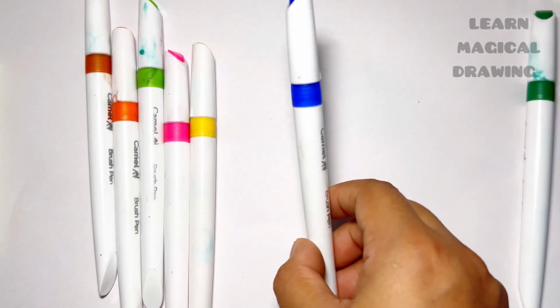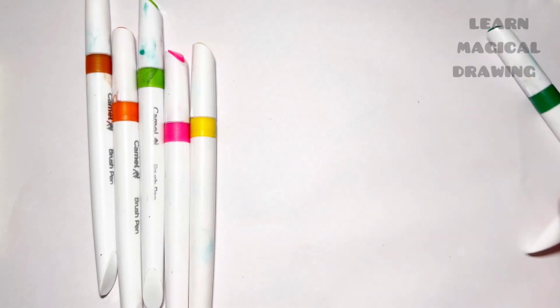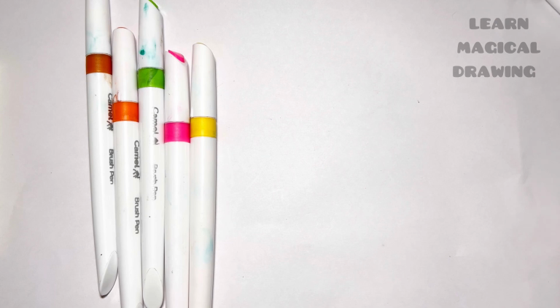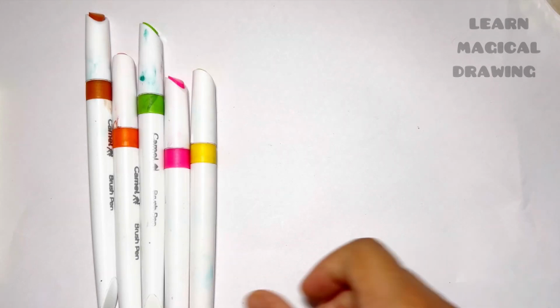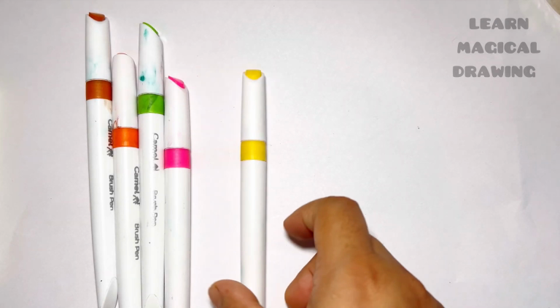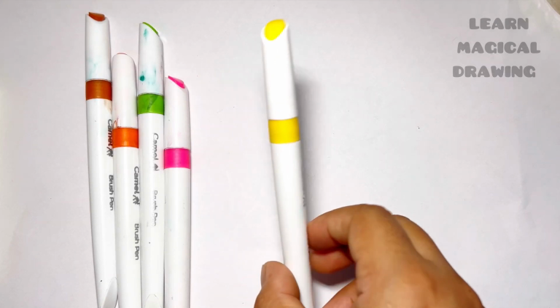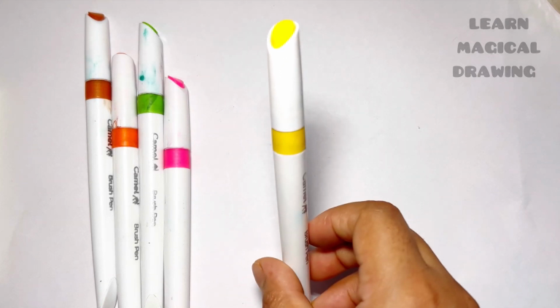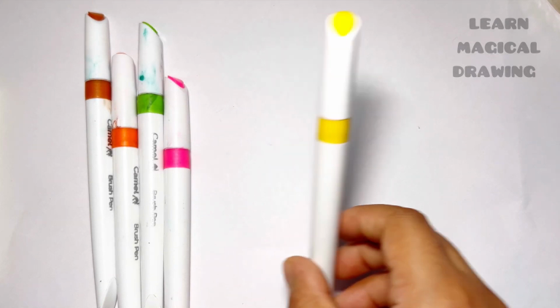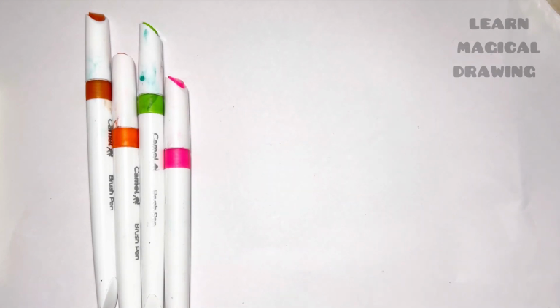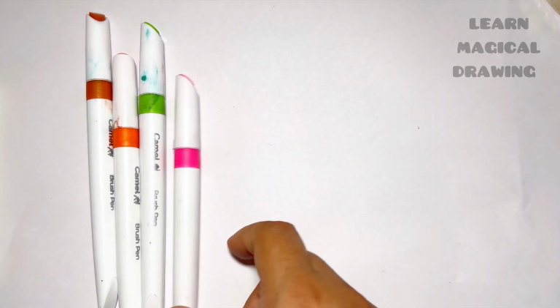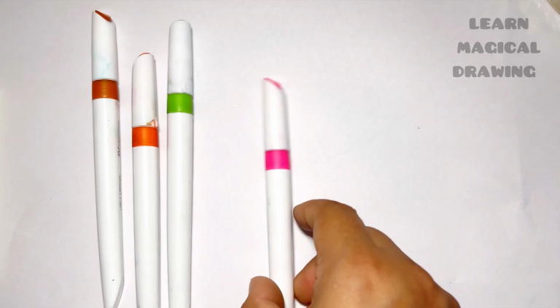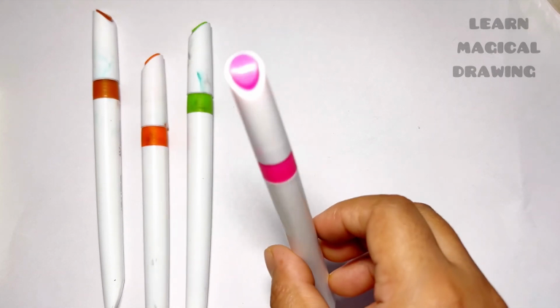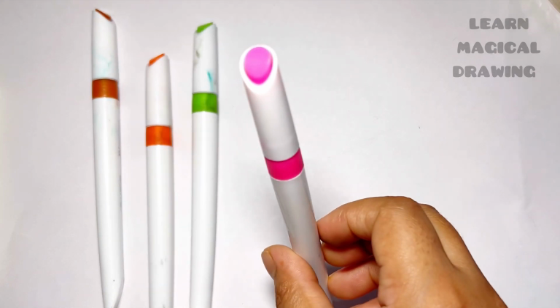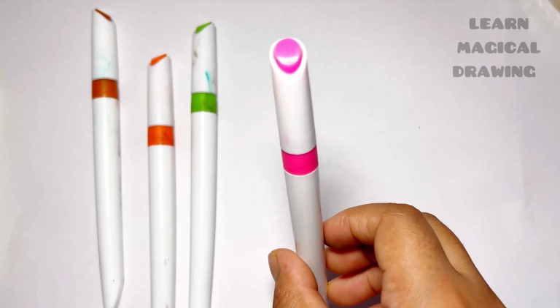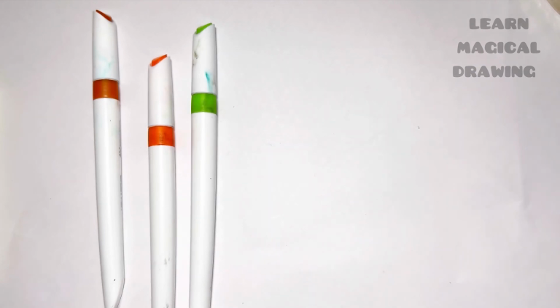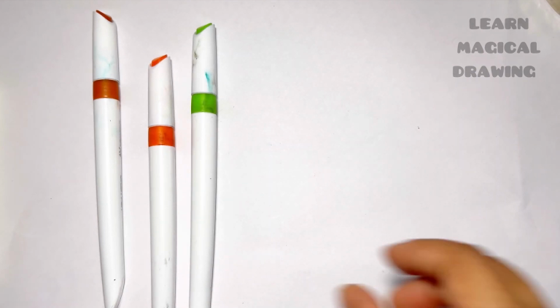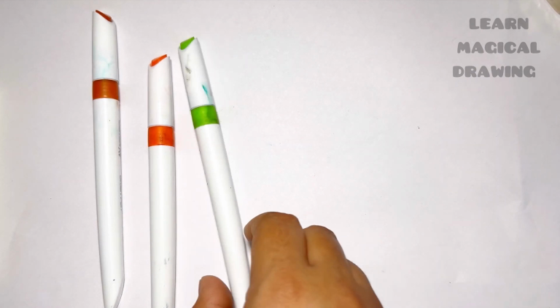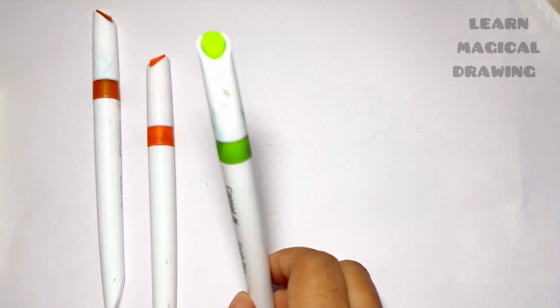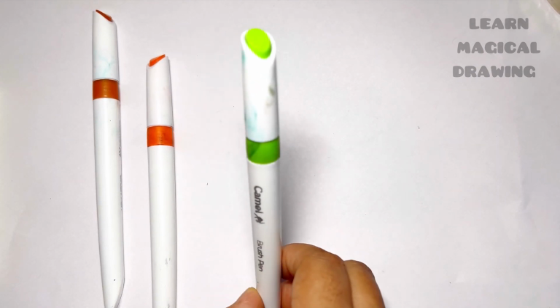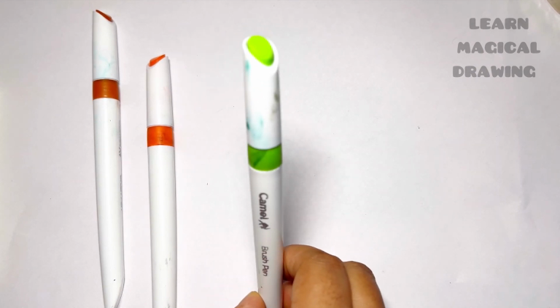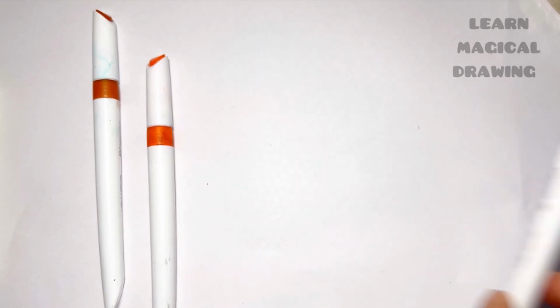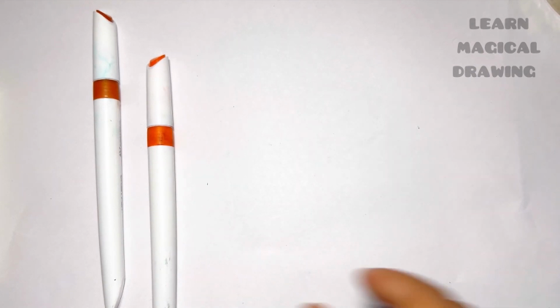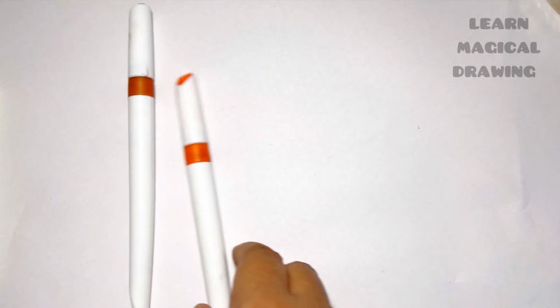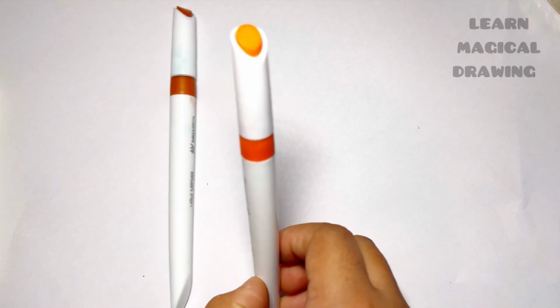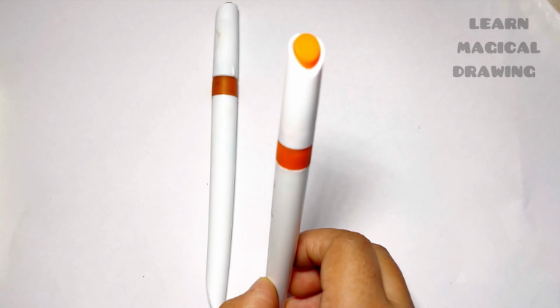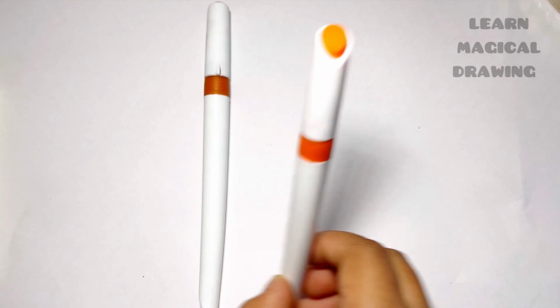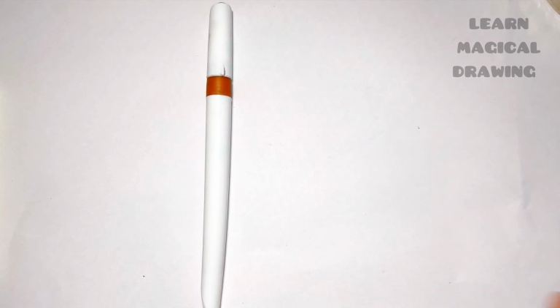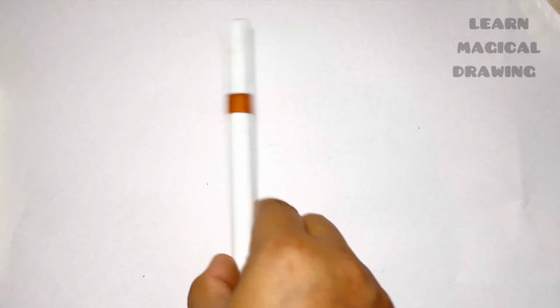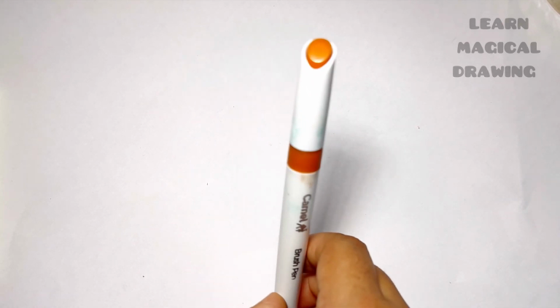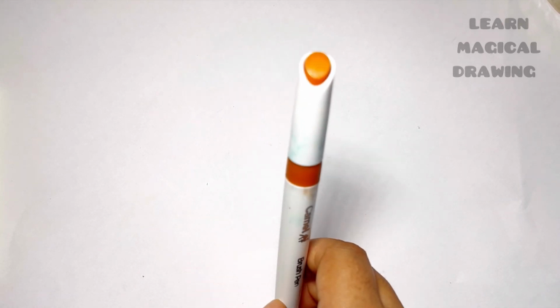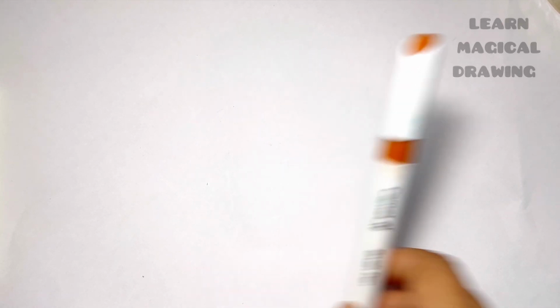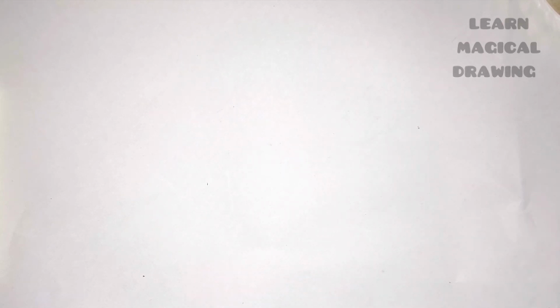Blue color, yellow color, light pink color, light green color, orange color, and brown color.